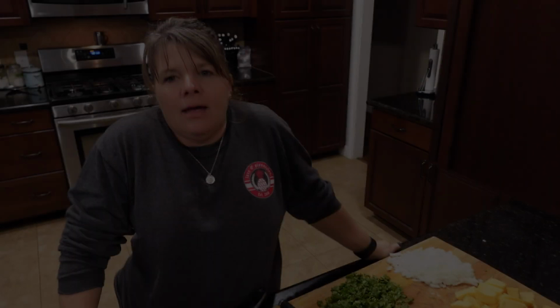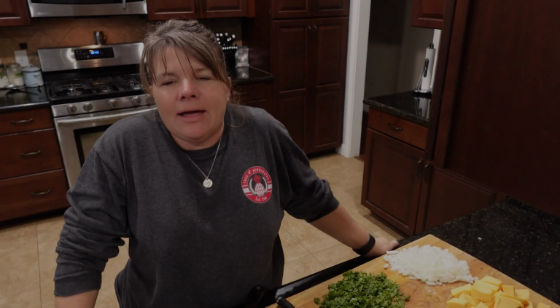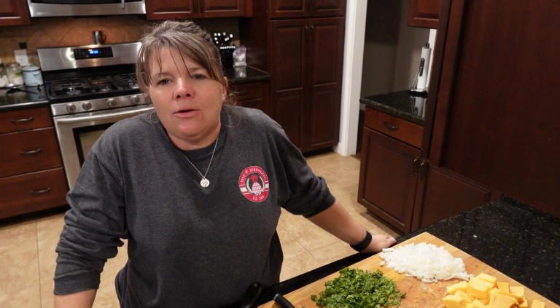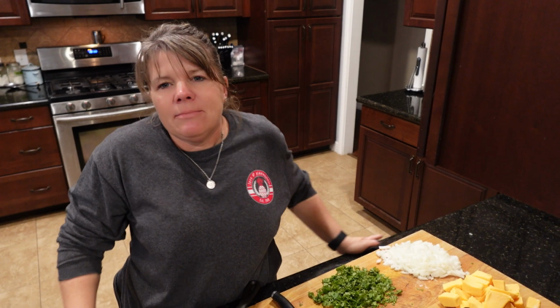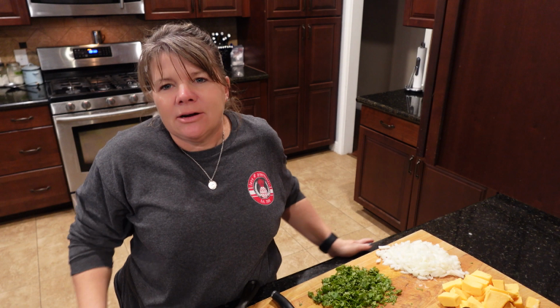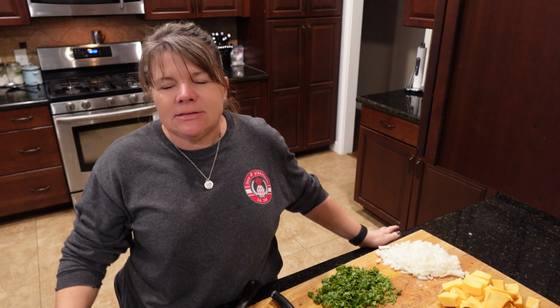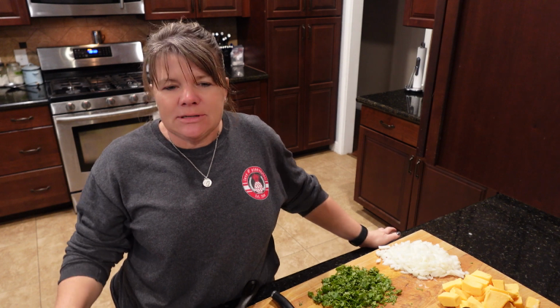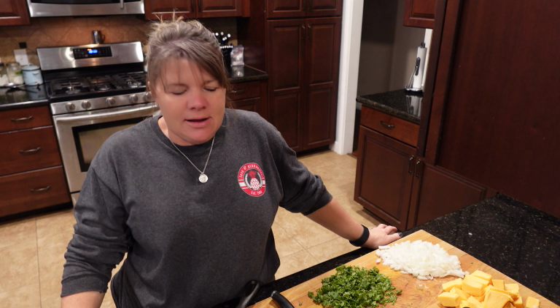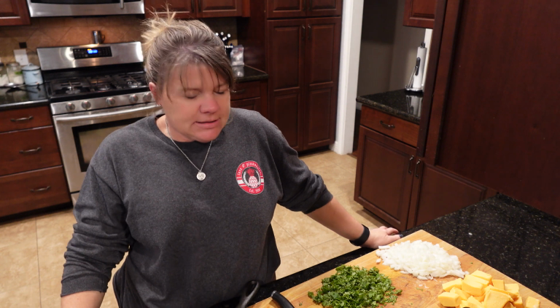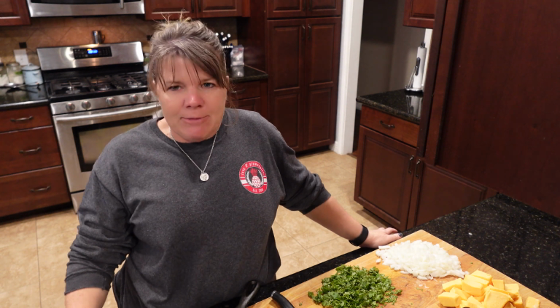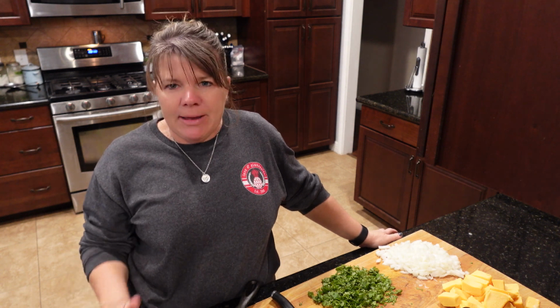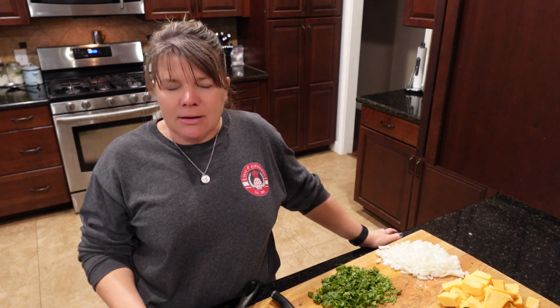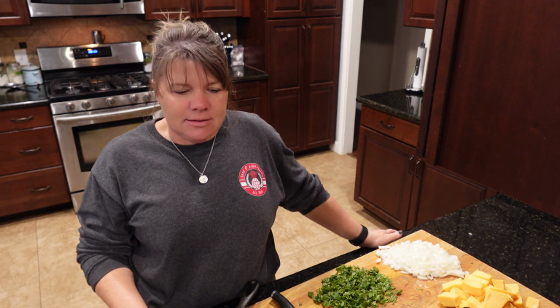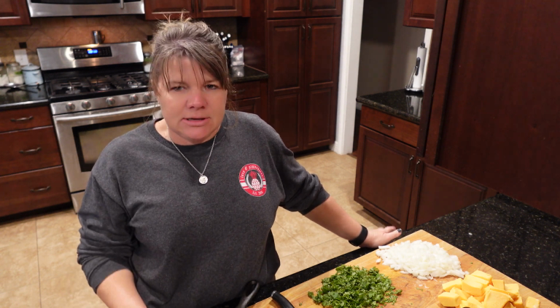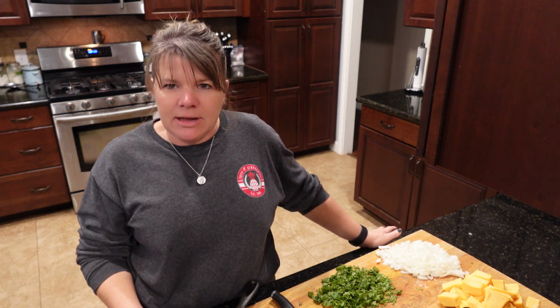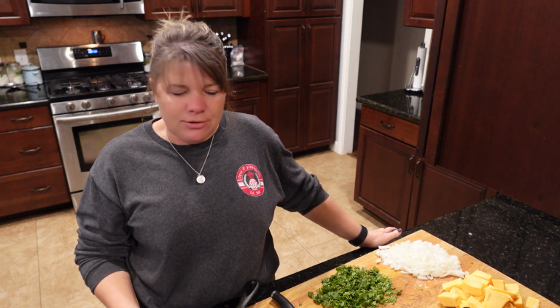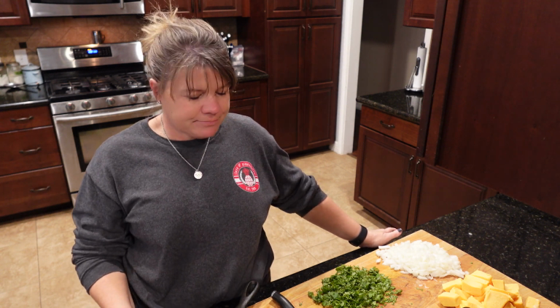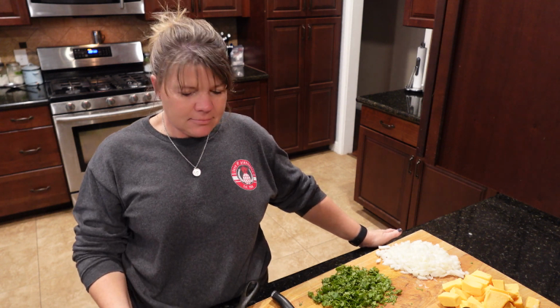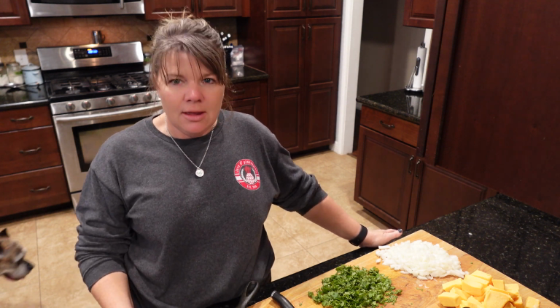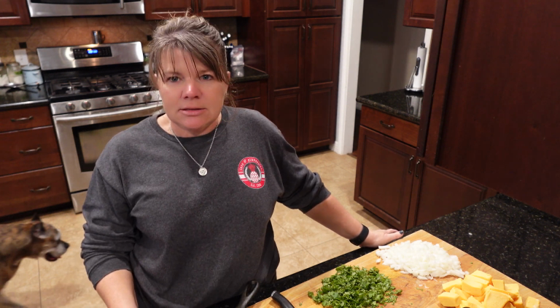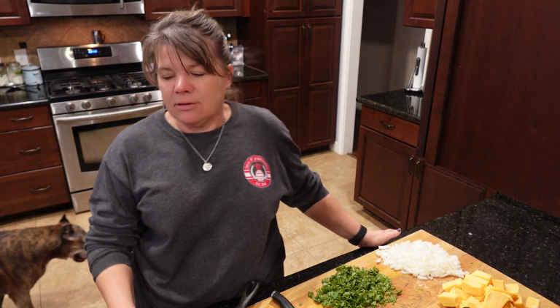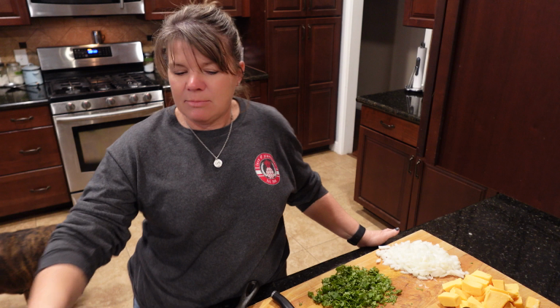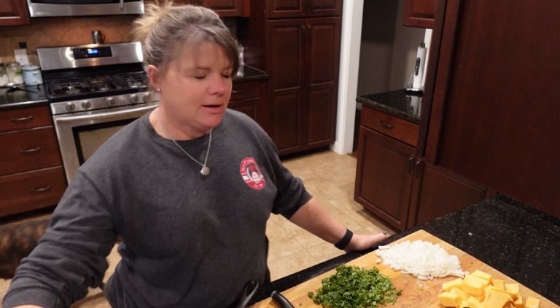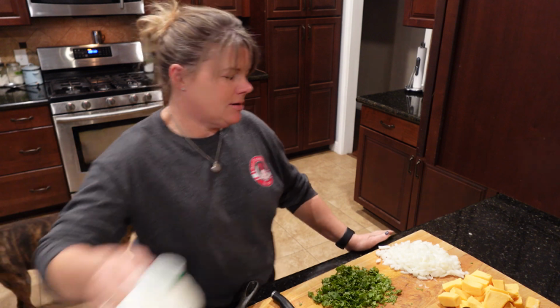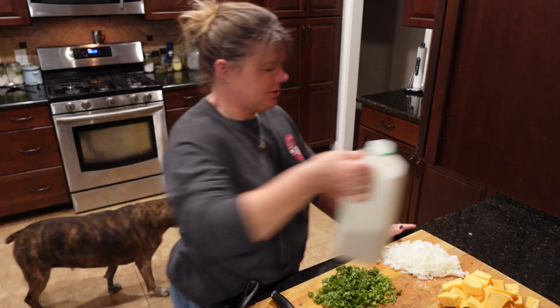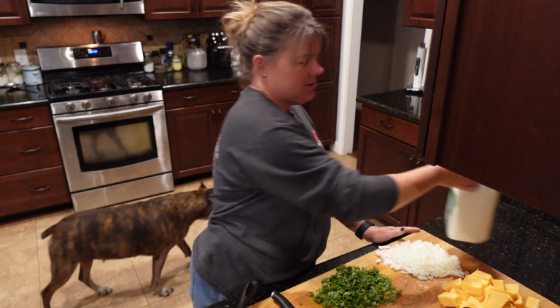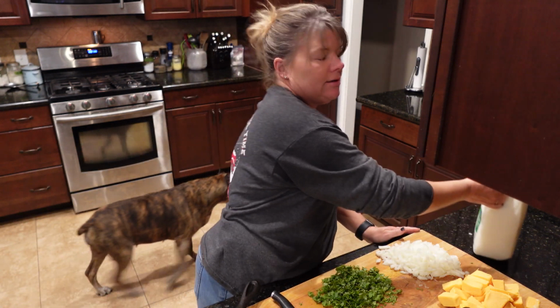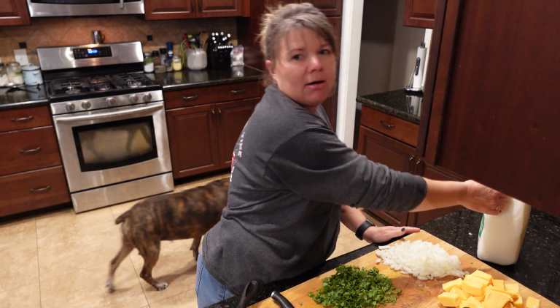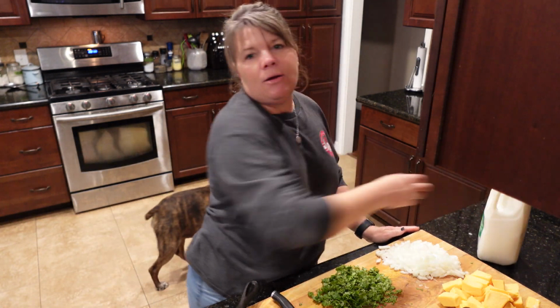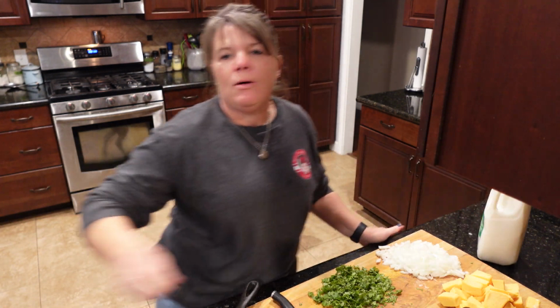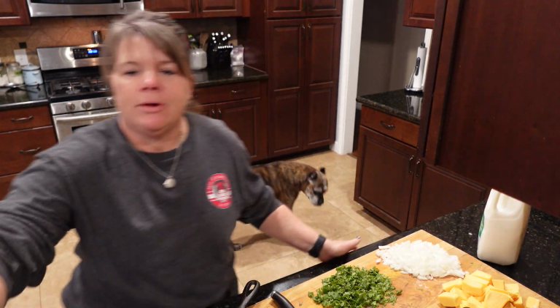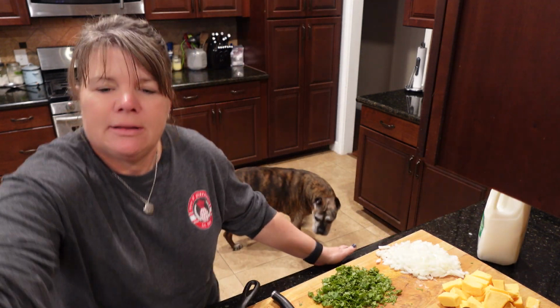Hi guys, welcome back to our Texas homestead. Today I'm gonna be making some skillet queso, so let me bring everything in here so you can see all what we put in it.